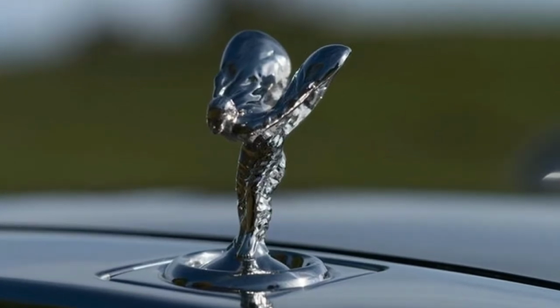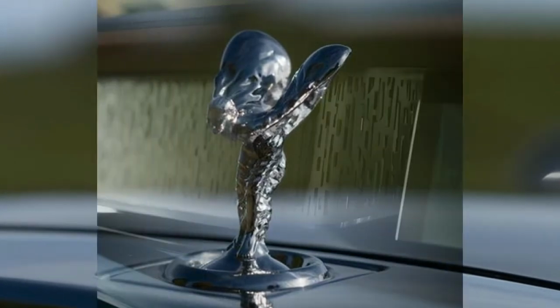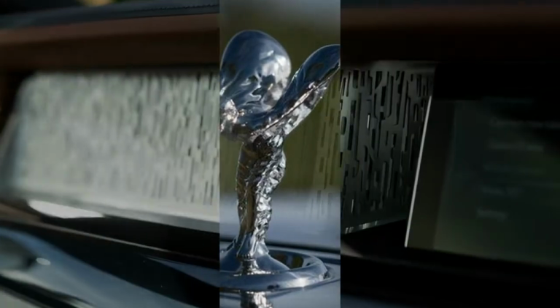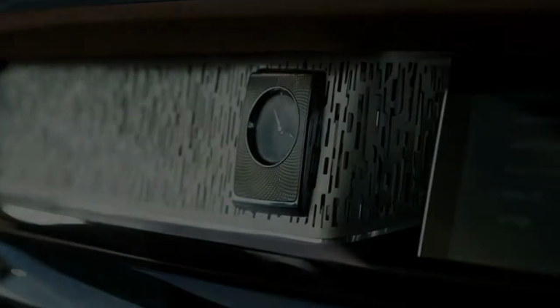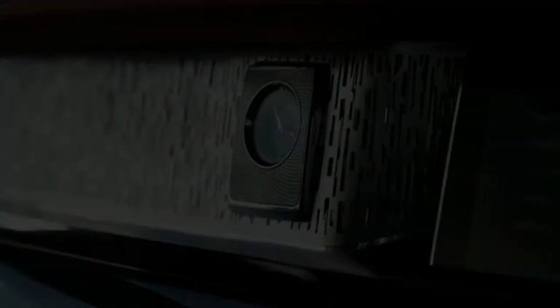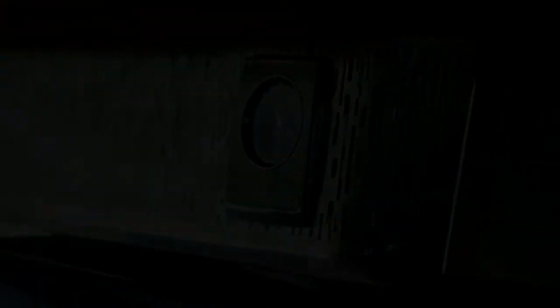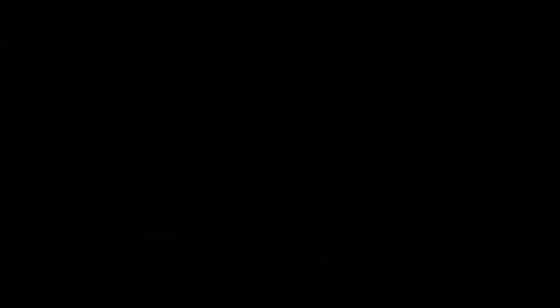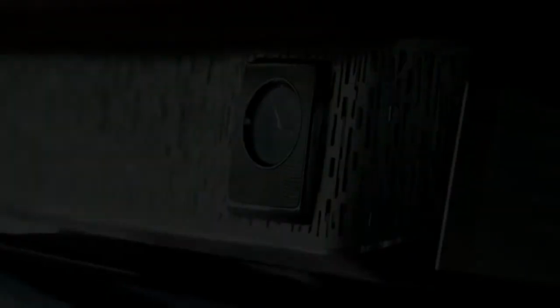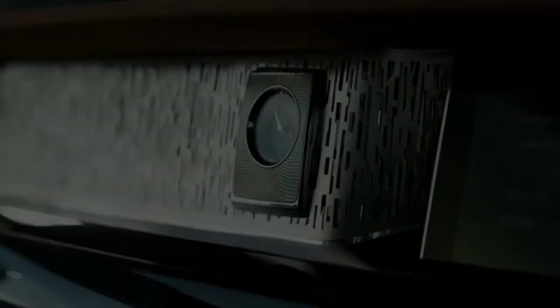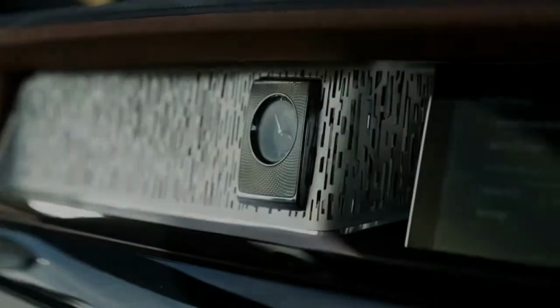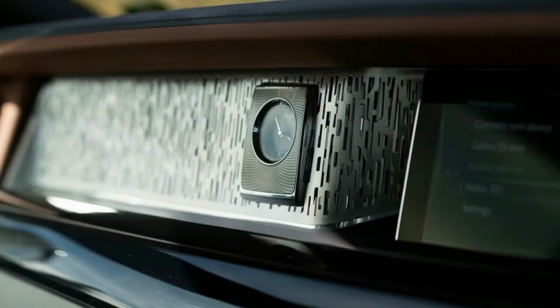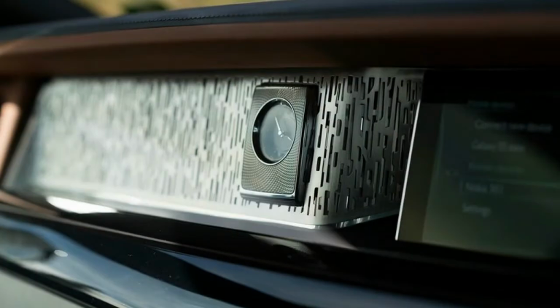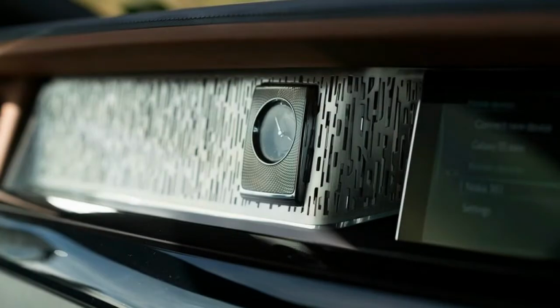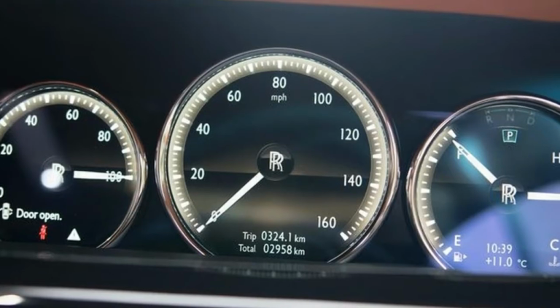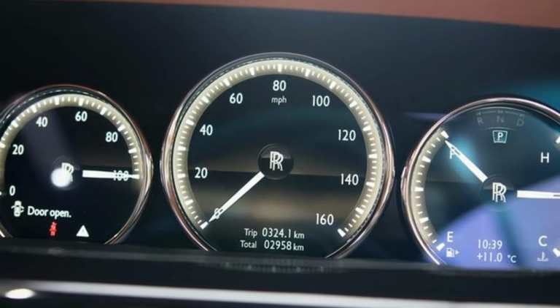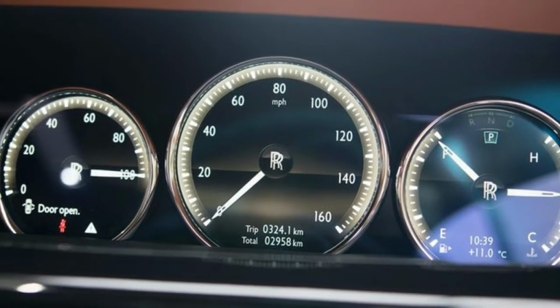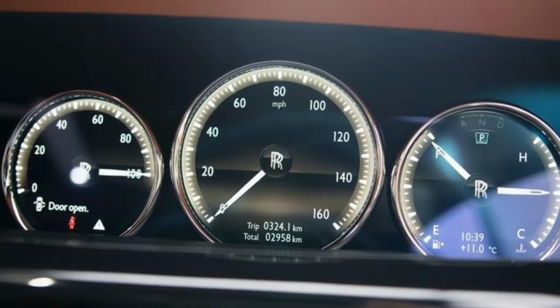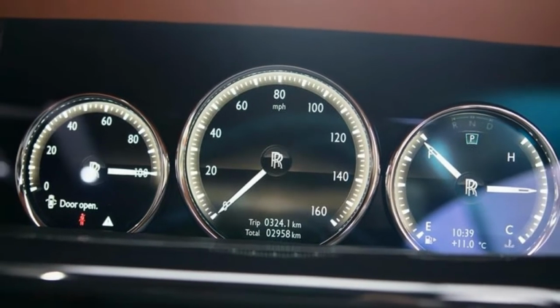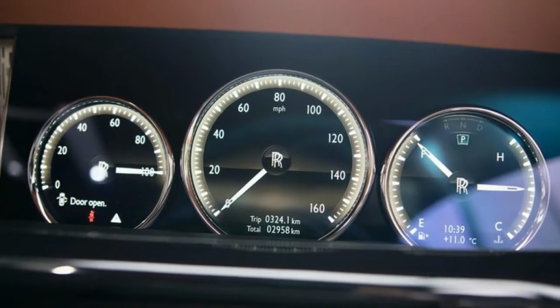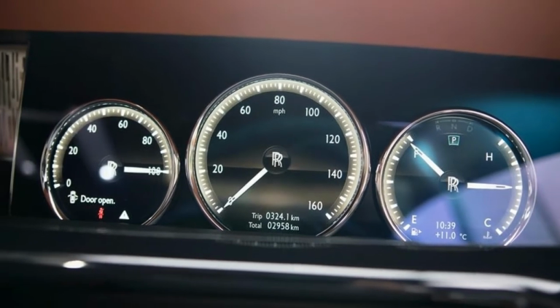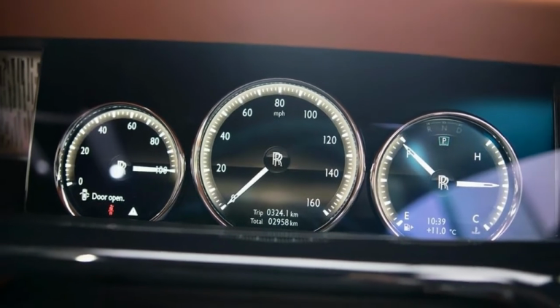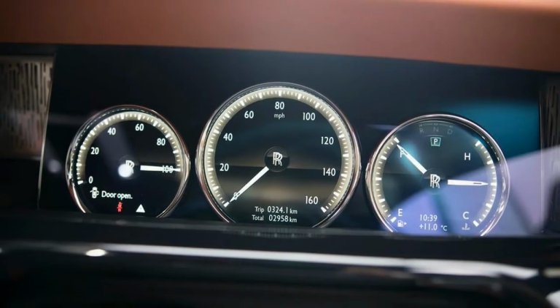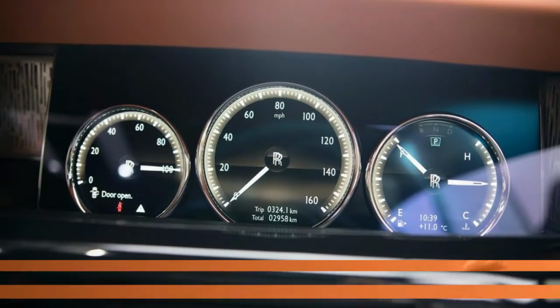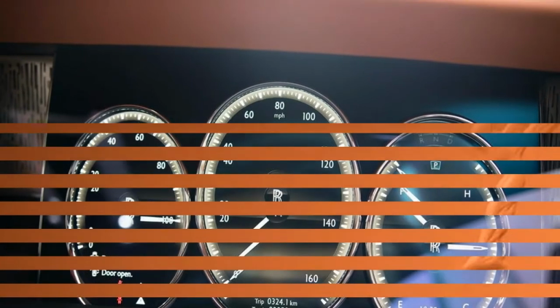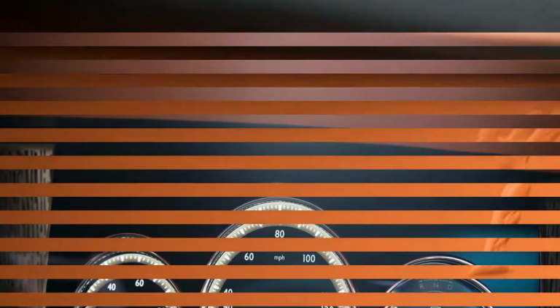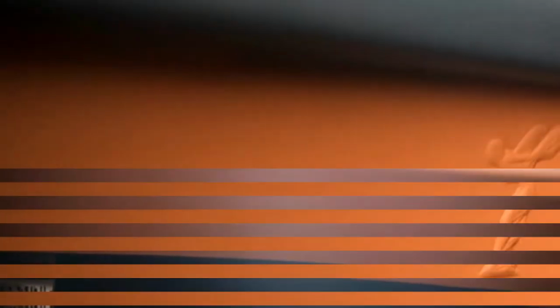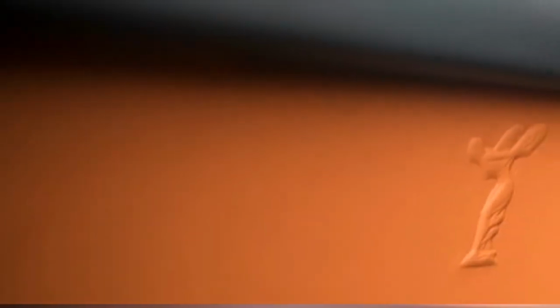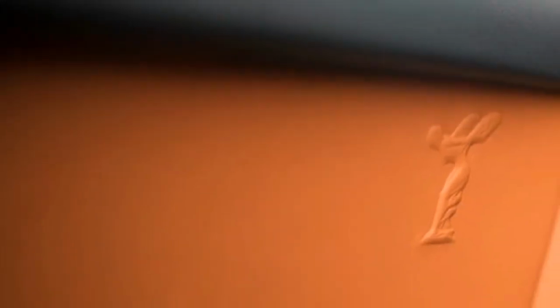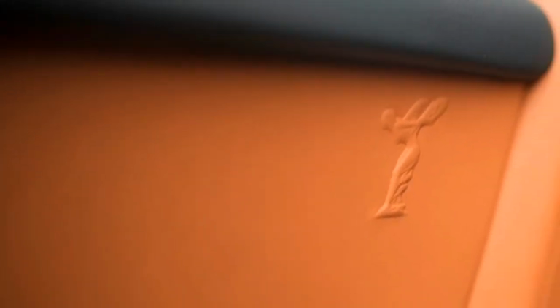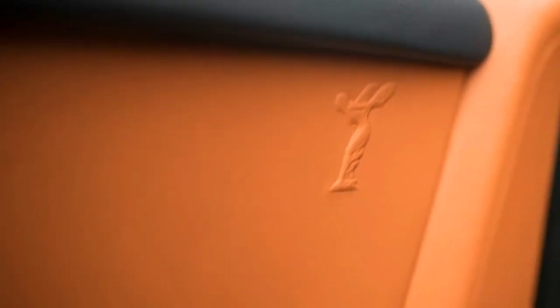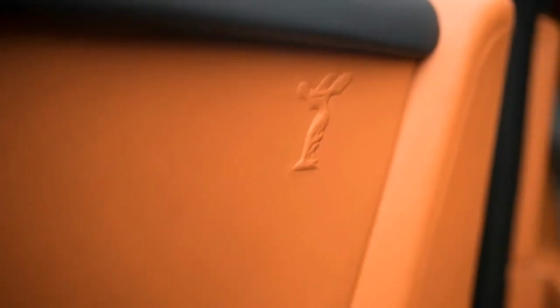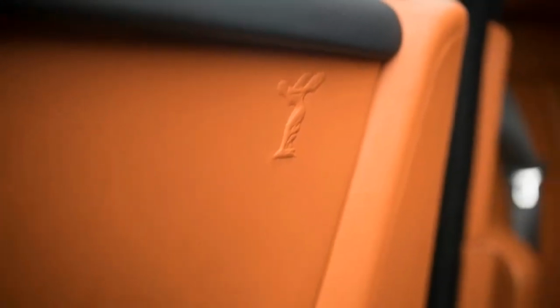That silence is probably the single largest focus in the Phantom — for not only is it the most comfortable place to sit, you struggle to find anywhere more capable of keeping the outside world at bay.